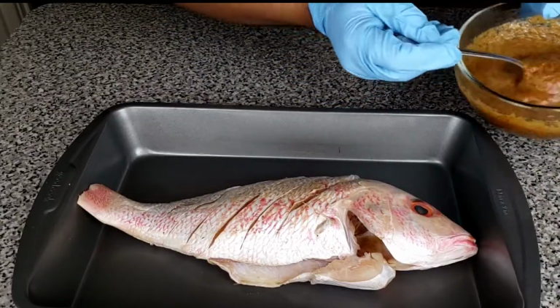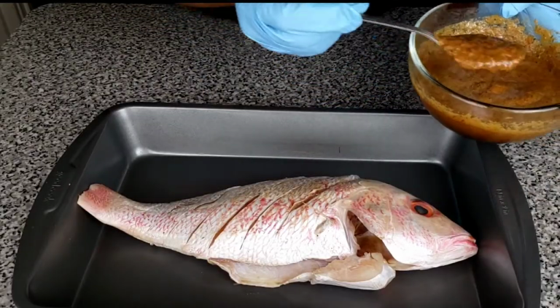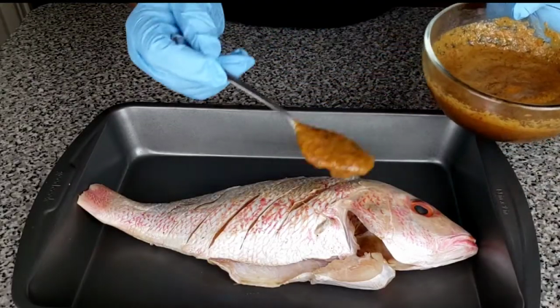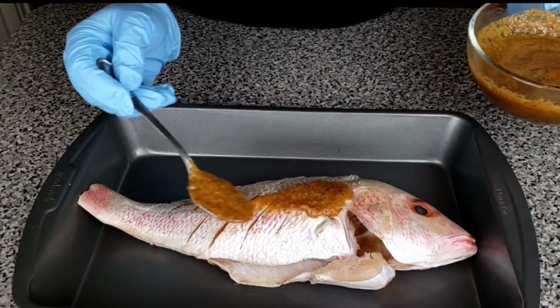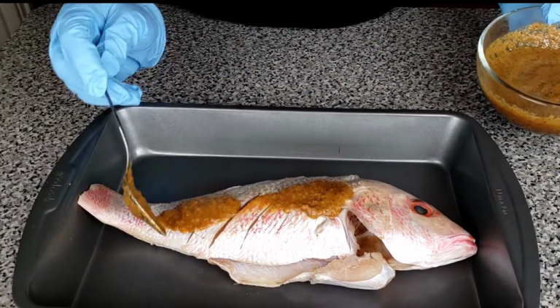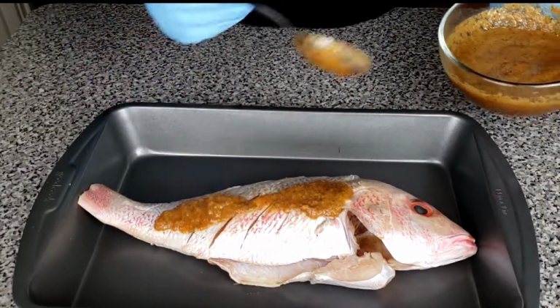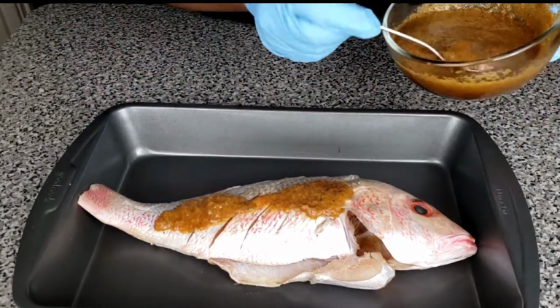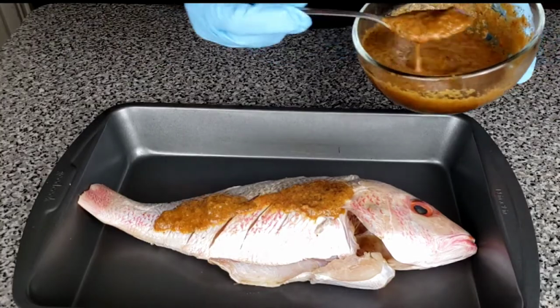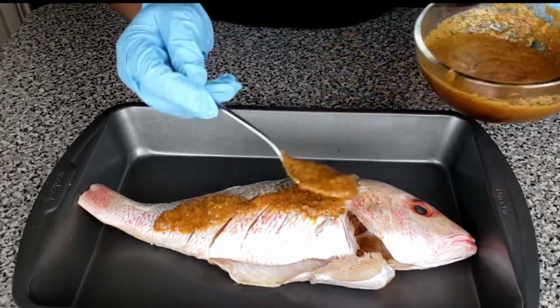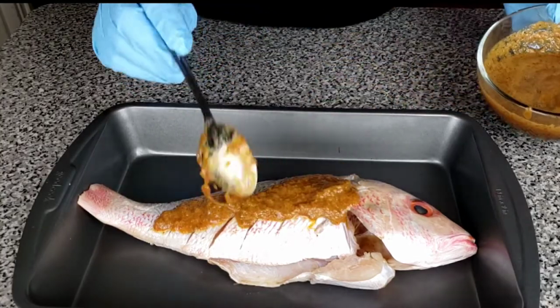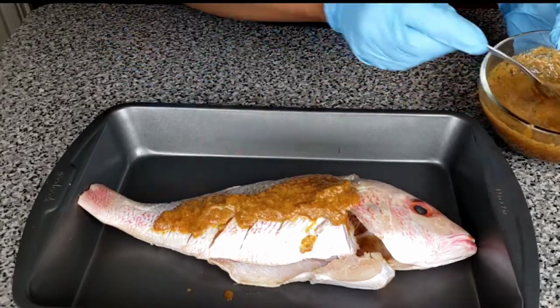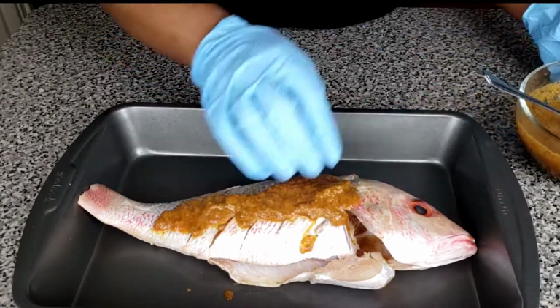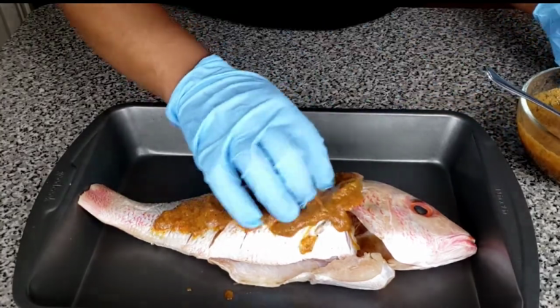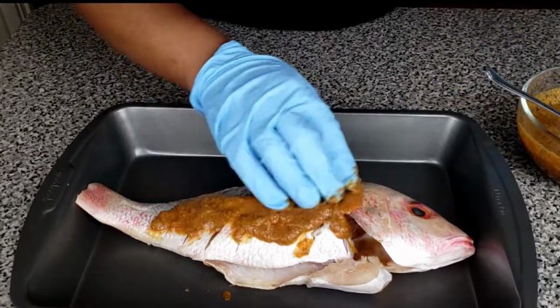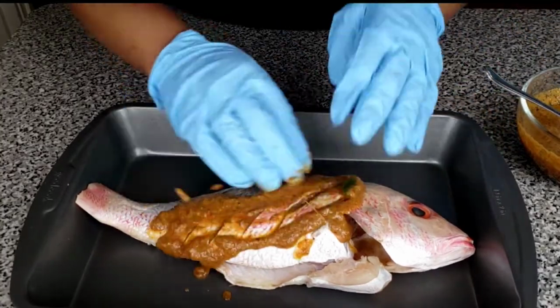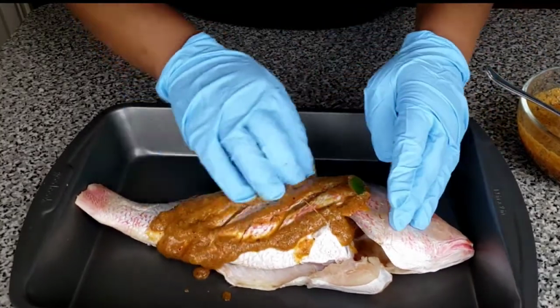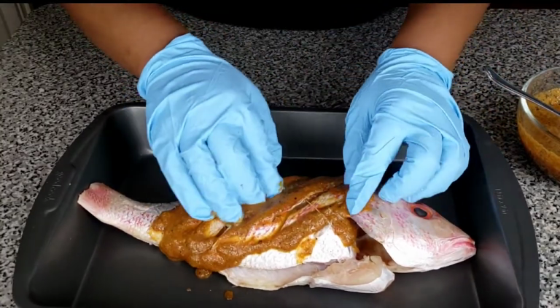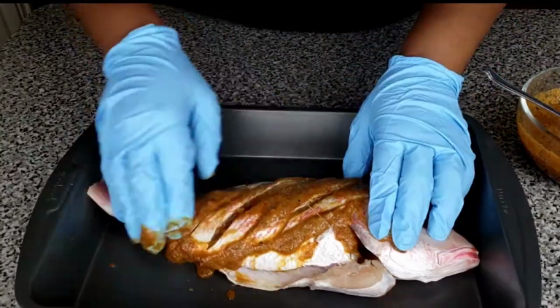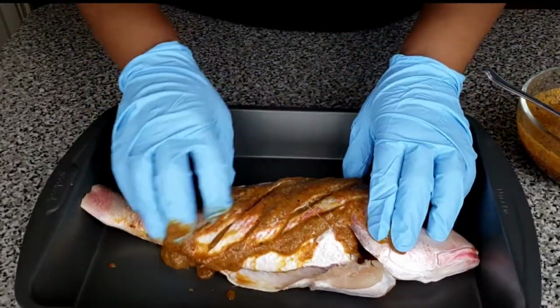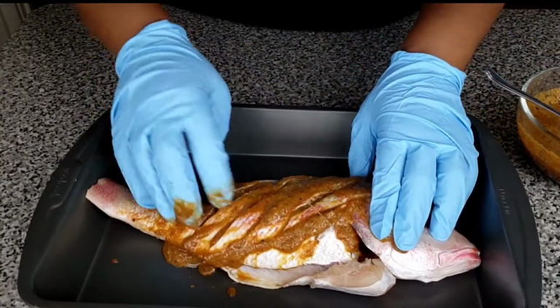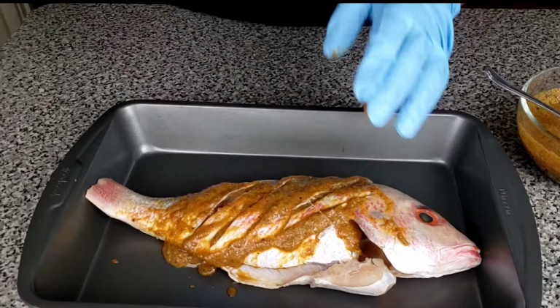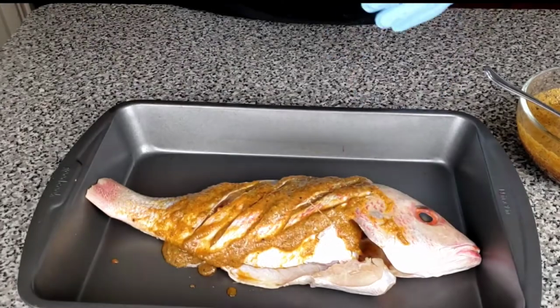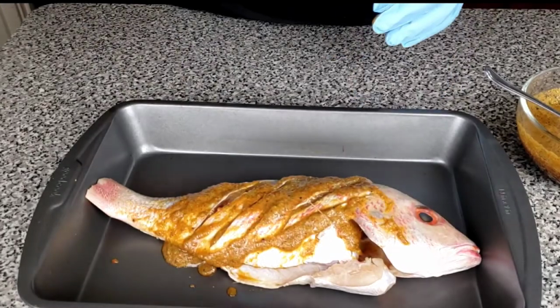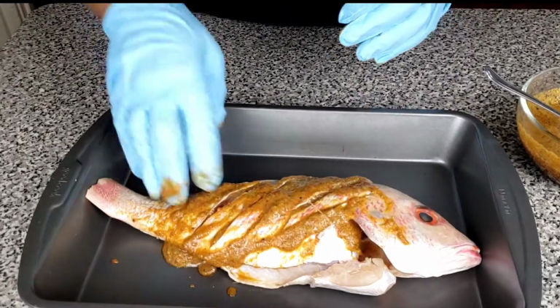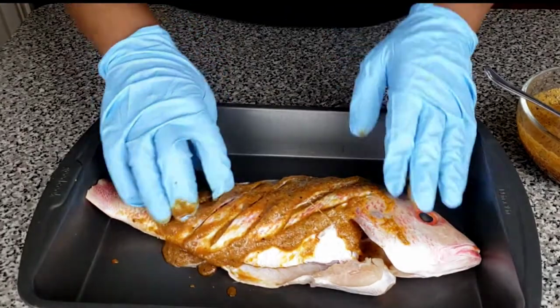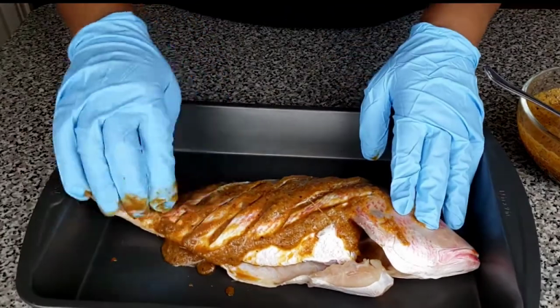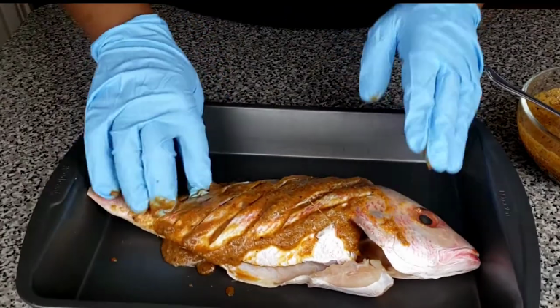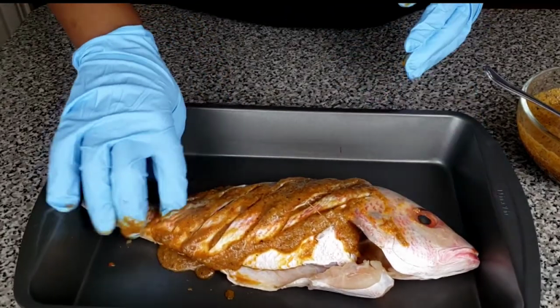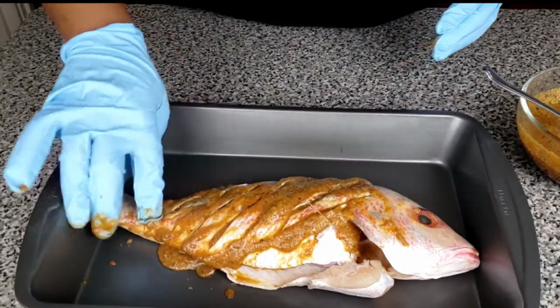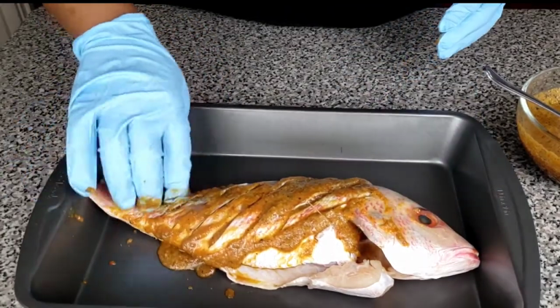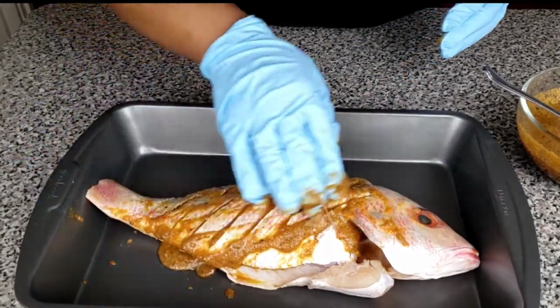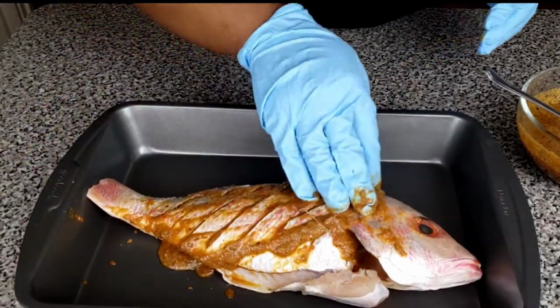Our marinade is ready, so we're going to put it on our fish on both sides and even inside on the head. Make sure the marinade goes everywhere. You just want to be generous with that marinade — it wasn't made for something else, it's for this fish.